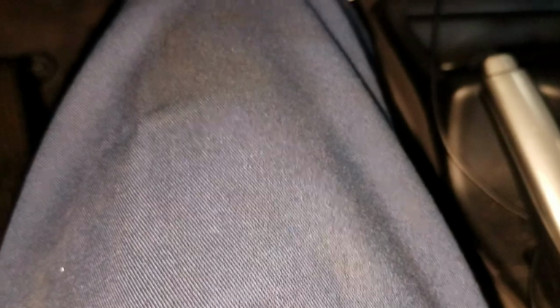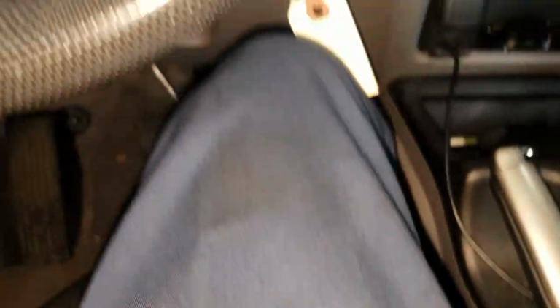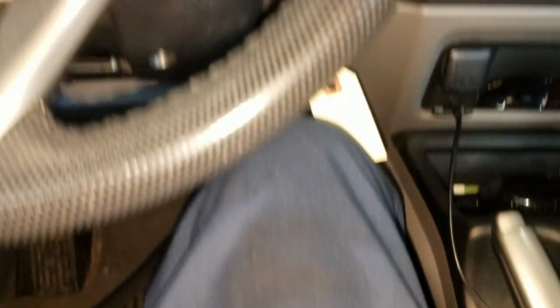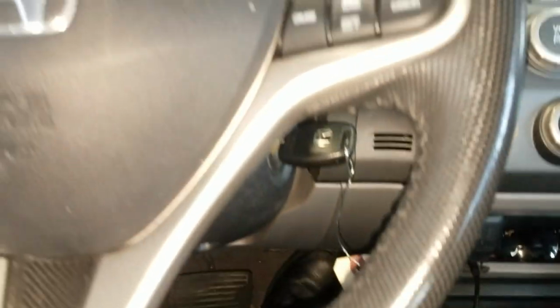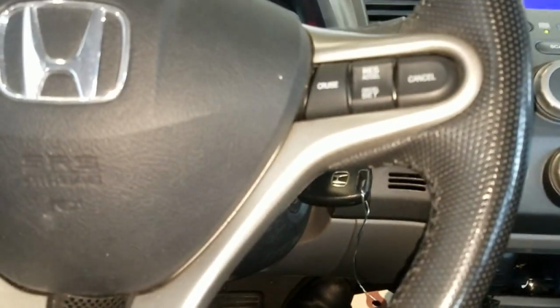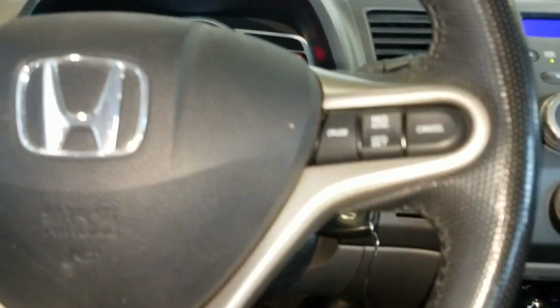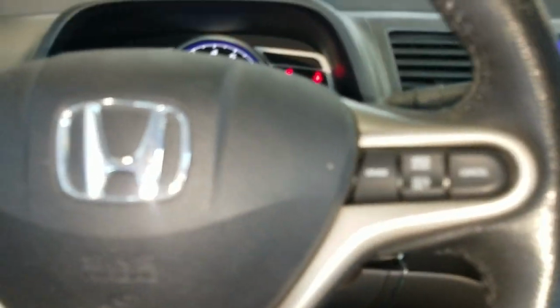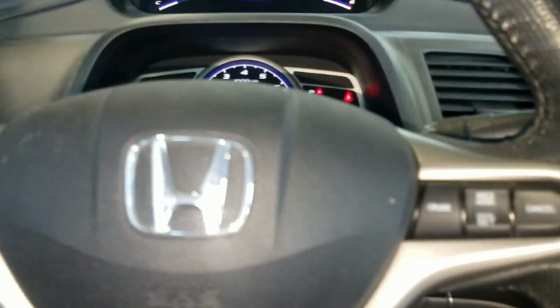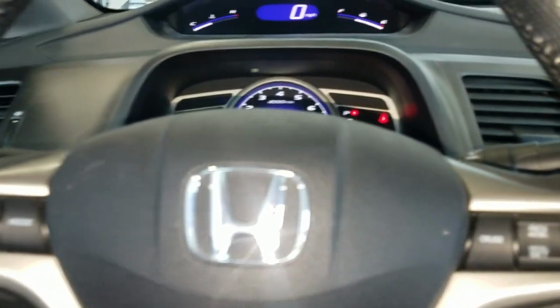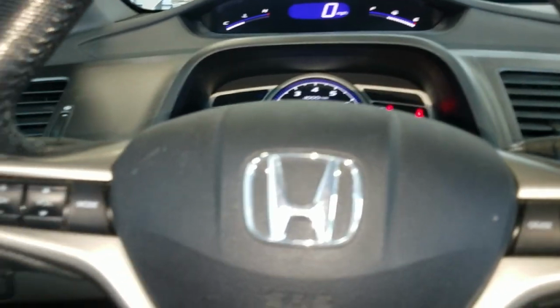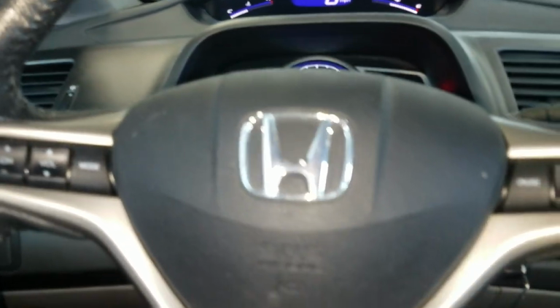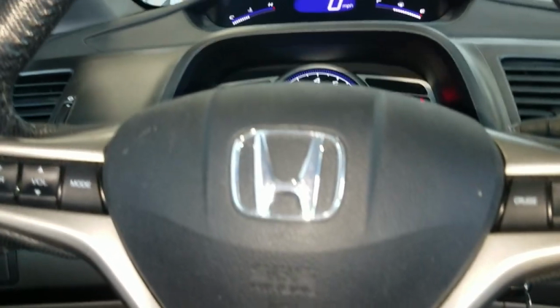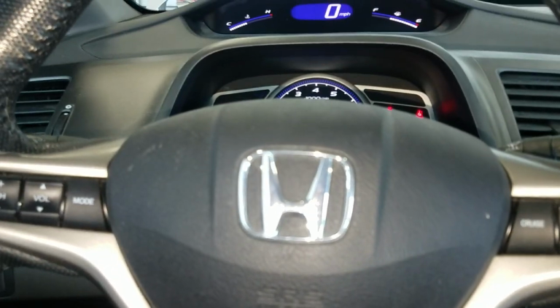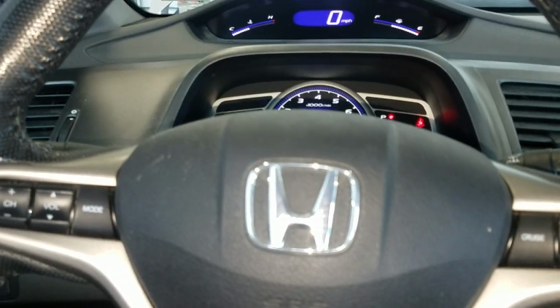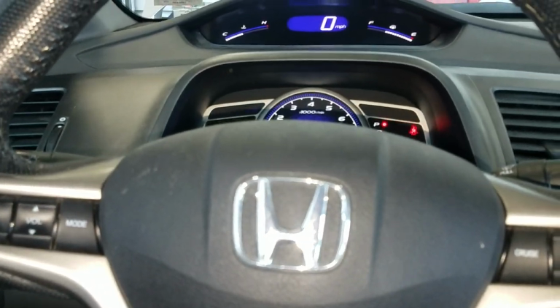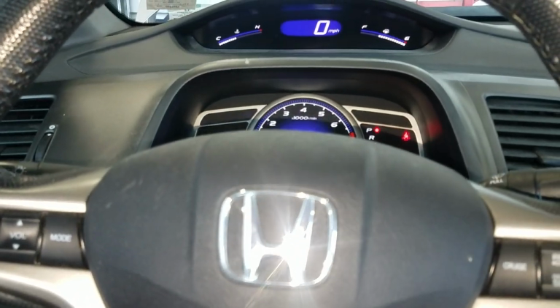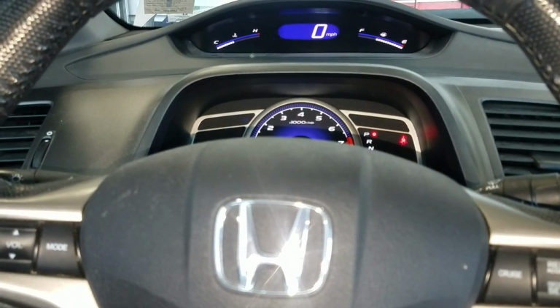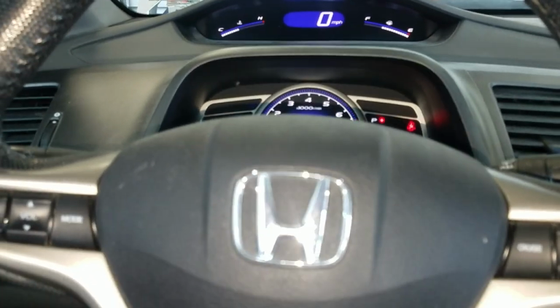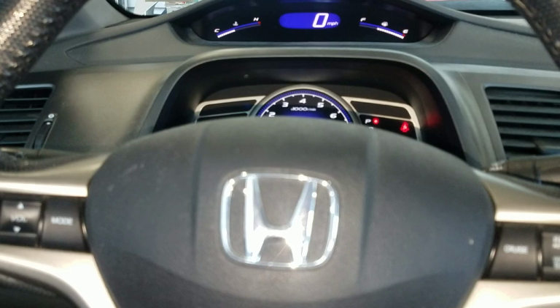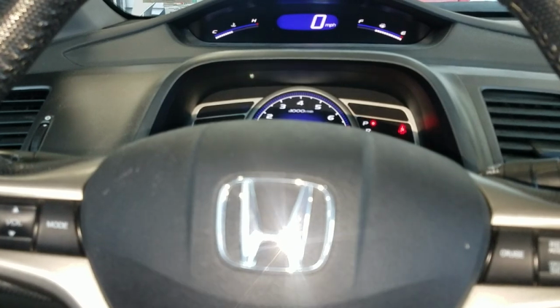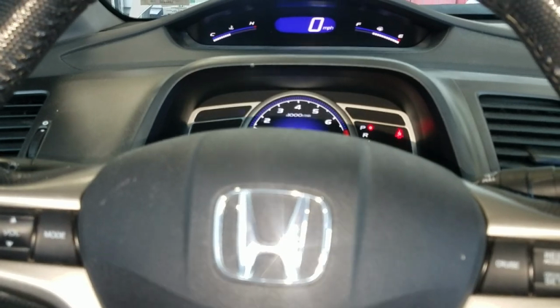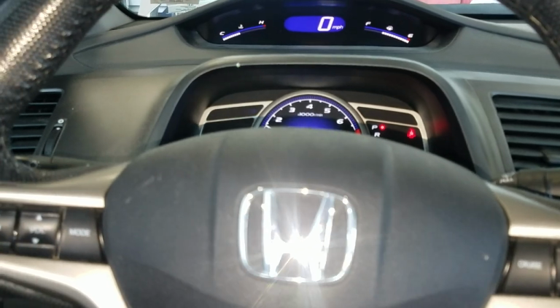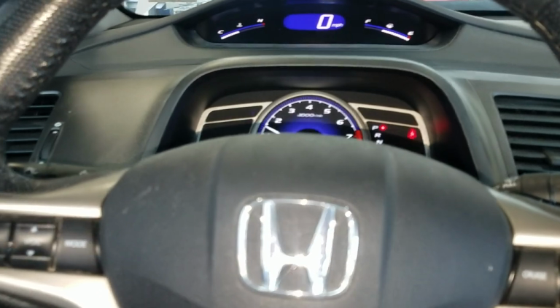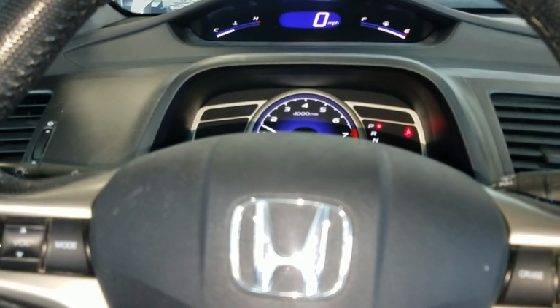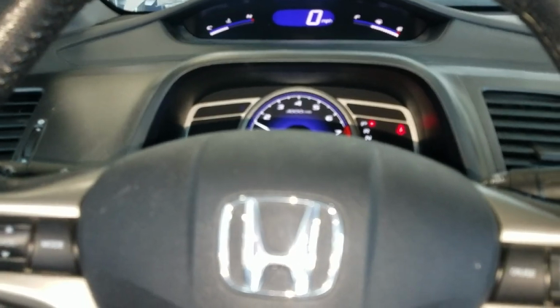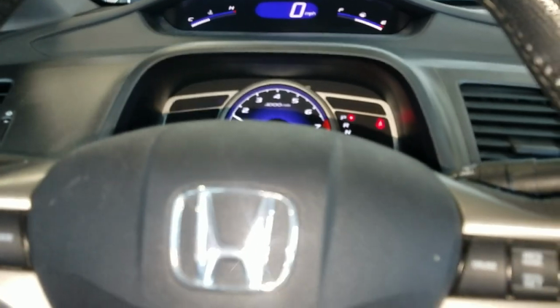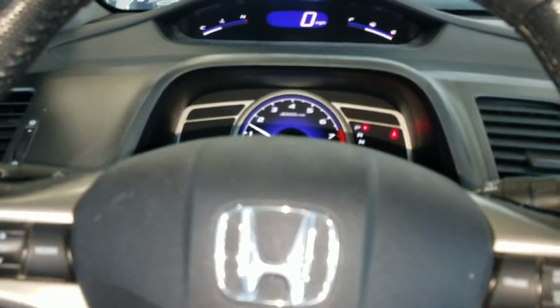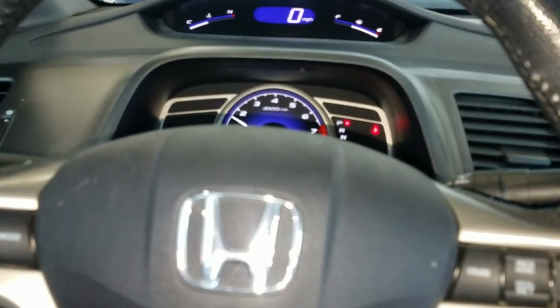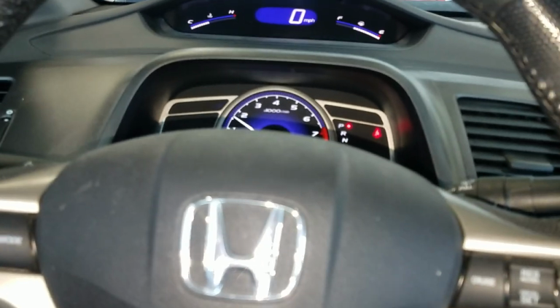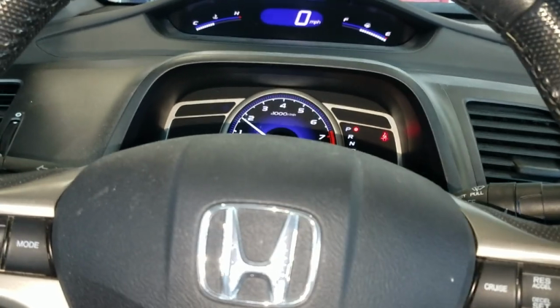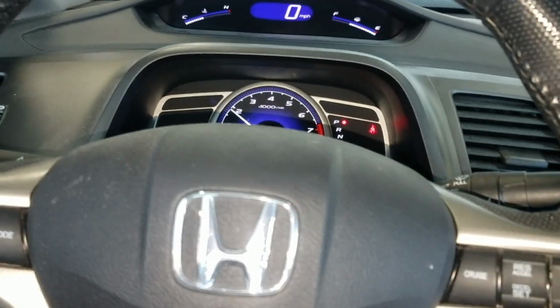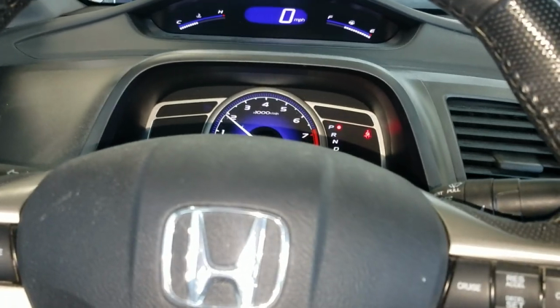Alright, Flowering Mechanic here, working on a Honda Civic. The customer is complaining about the air conditioning cutting out when it gets hot.